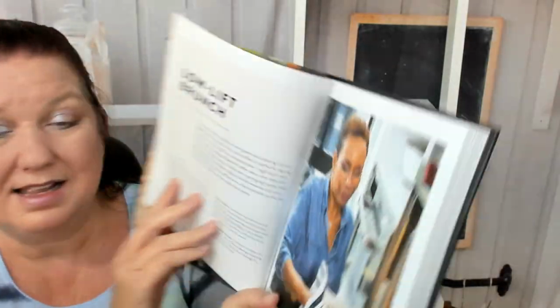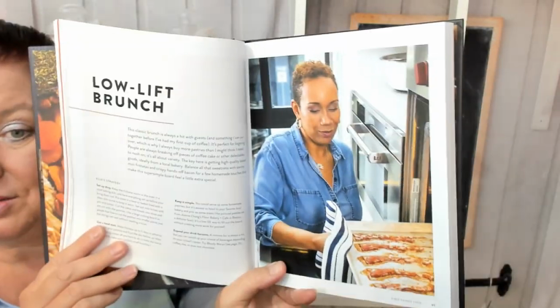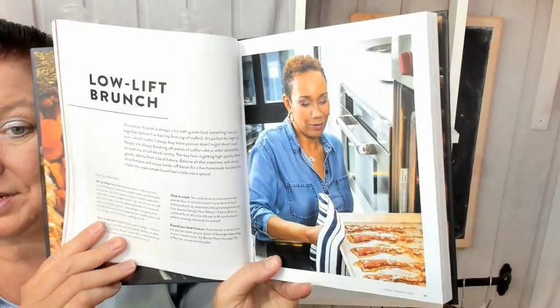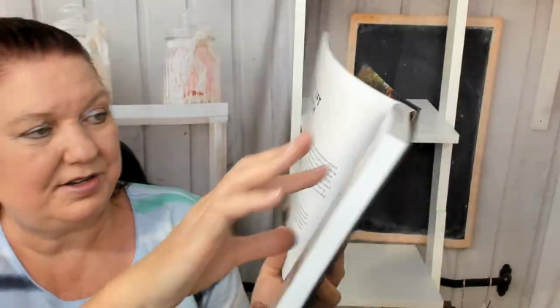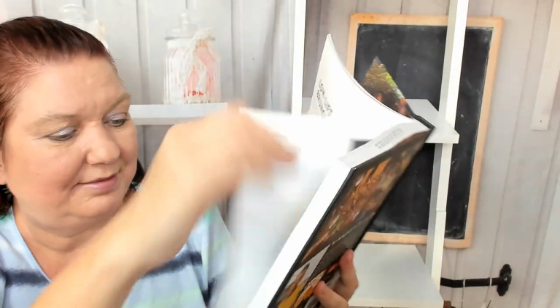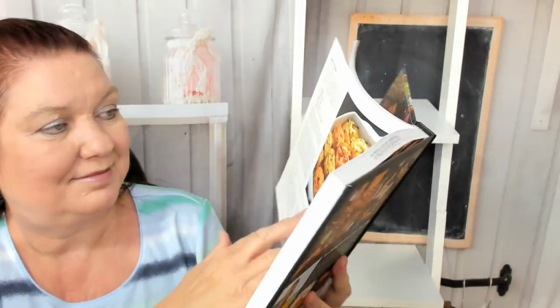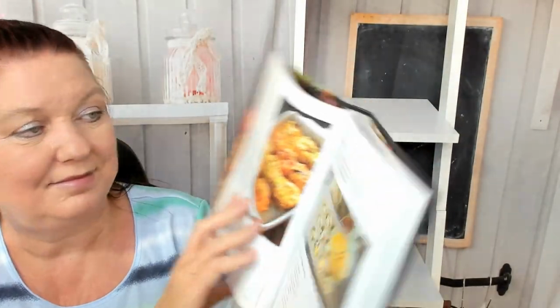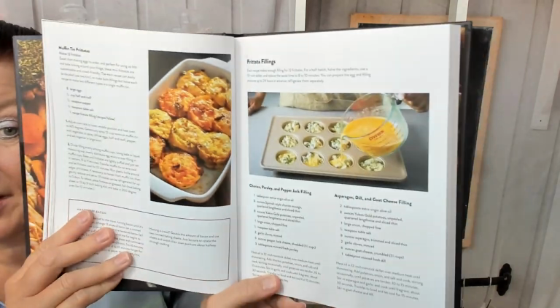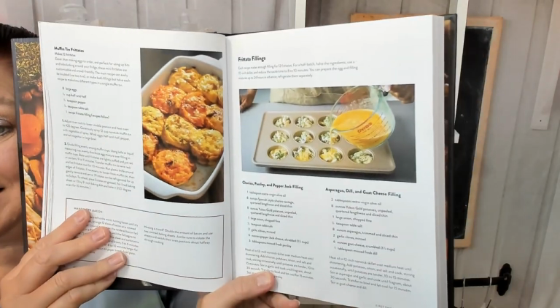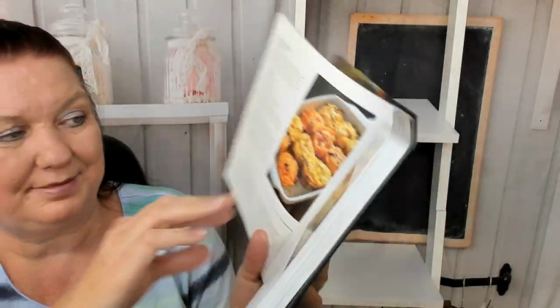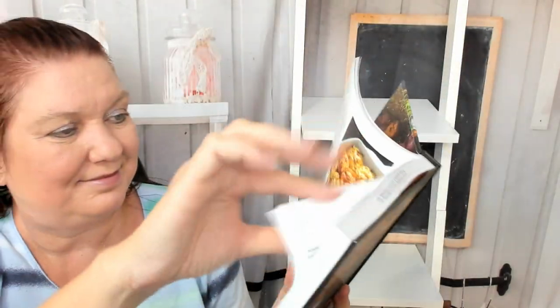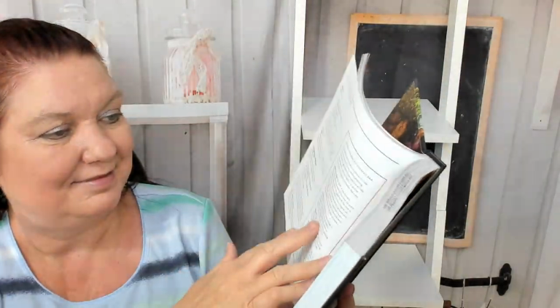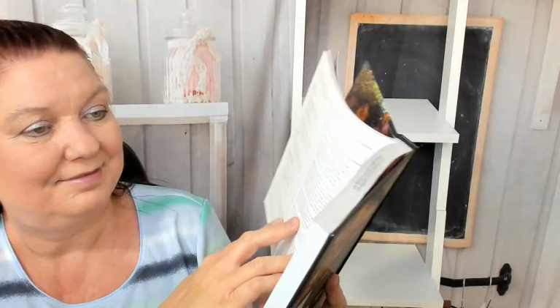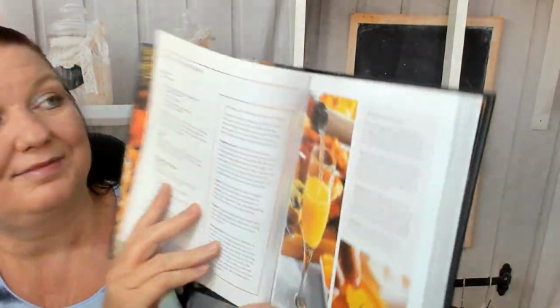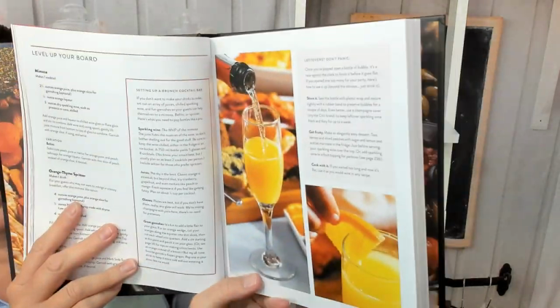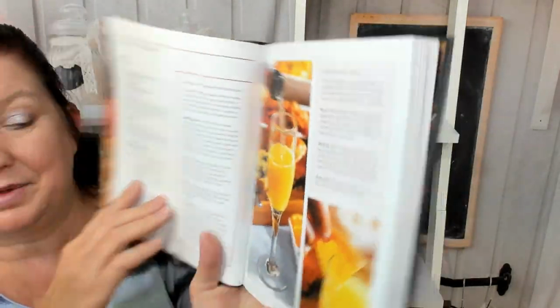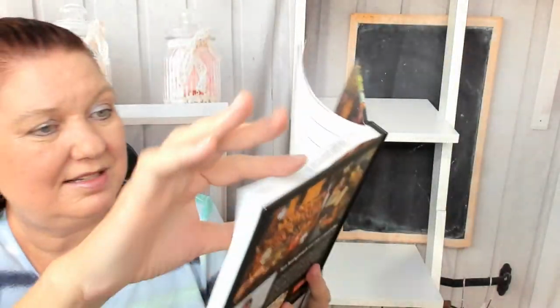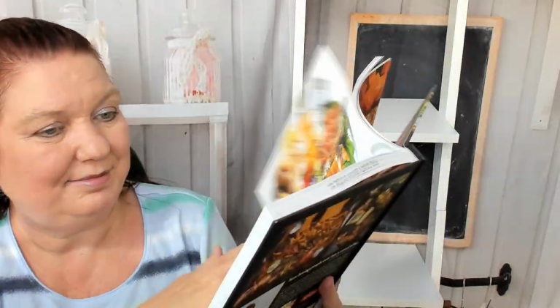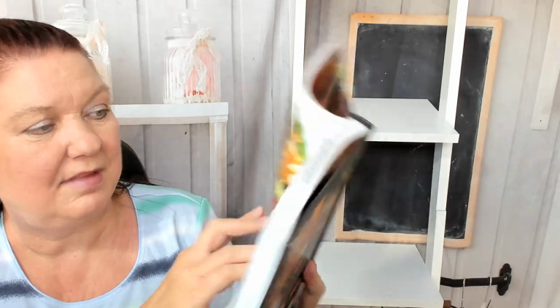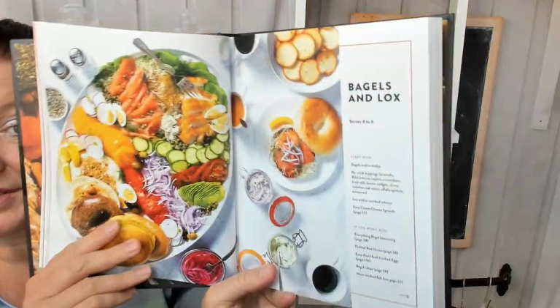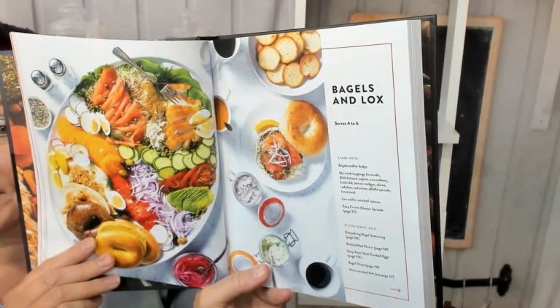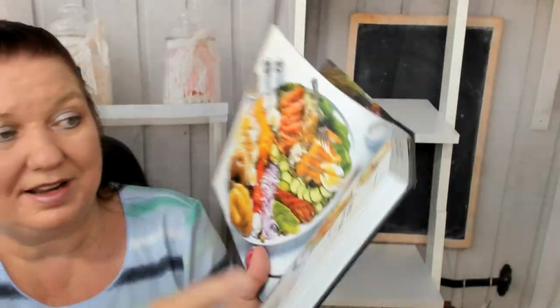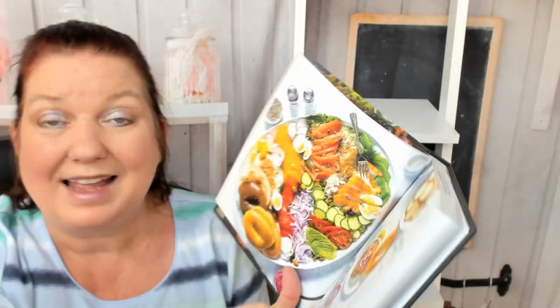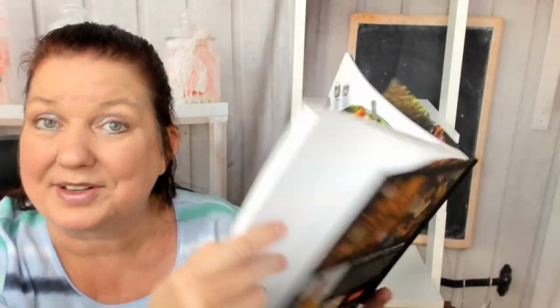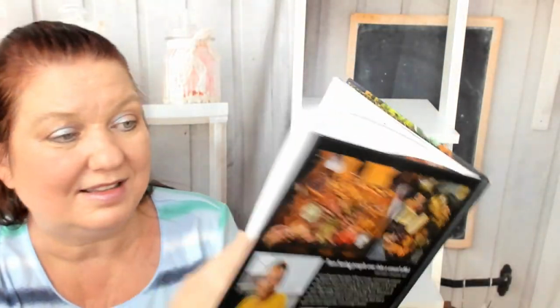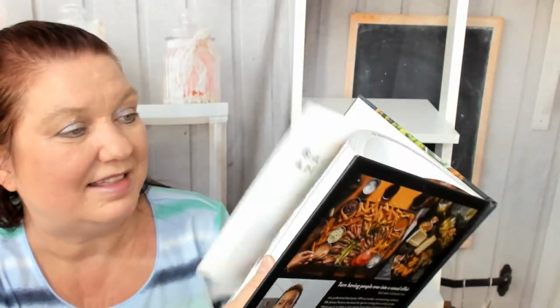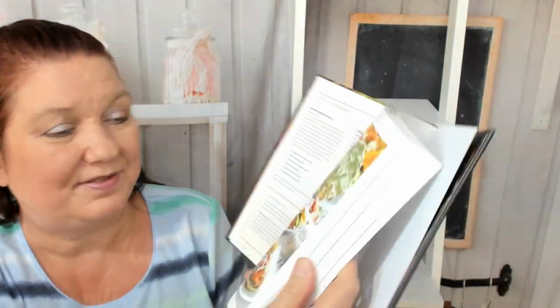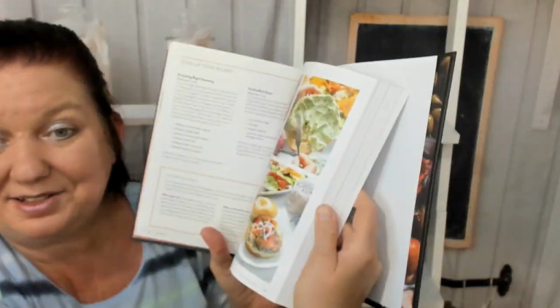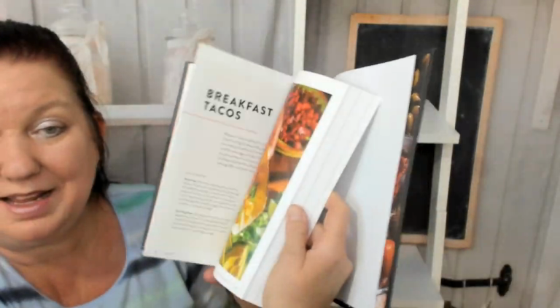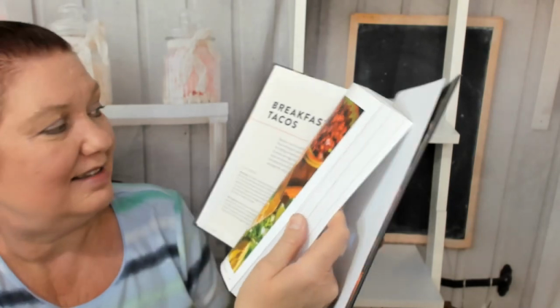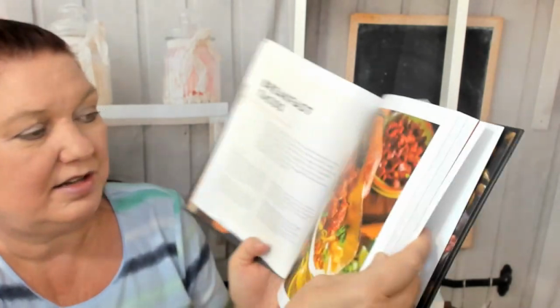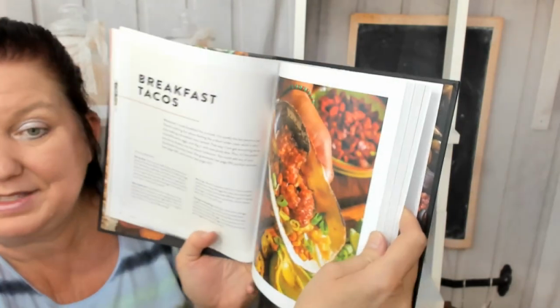A low-lift brunch. Brunch frittata fillings. Mimosas. Bagels and lox board. So you get the drift — let's start skipping ahead. Take a look: breakfast tacos.